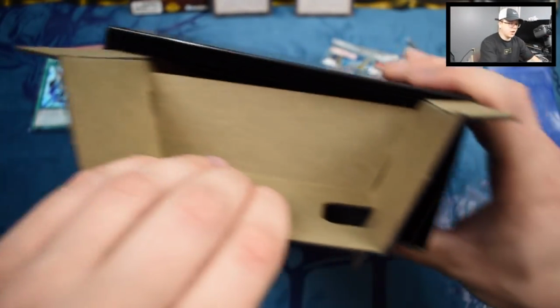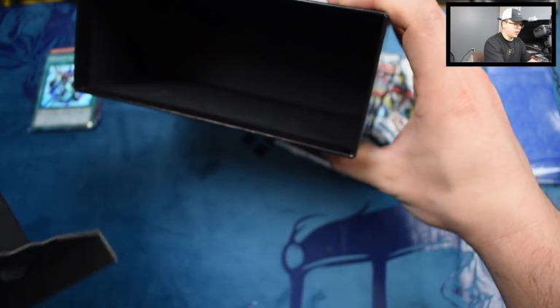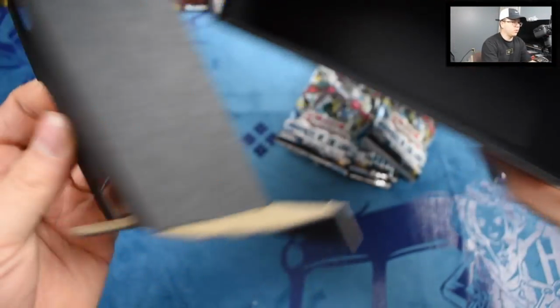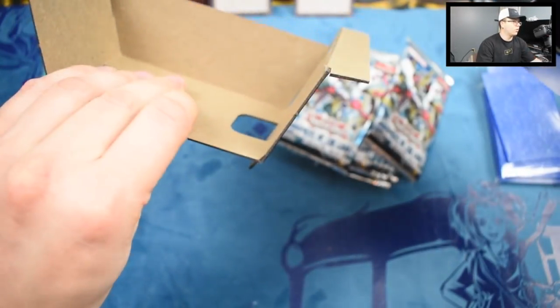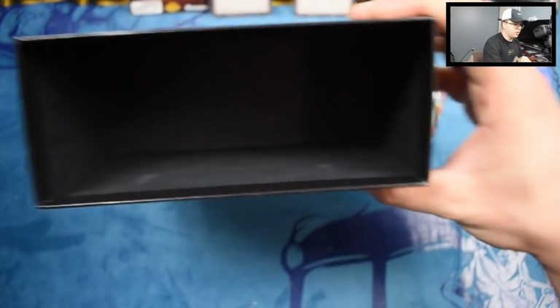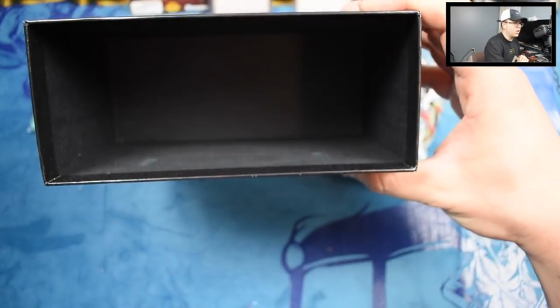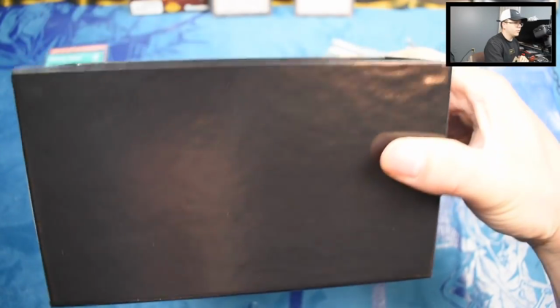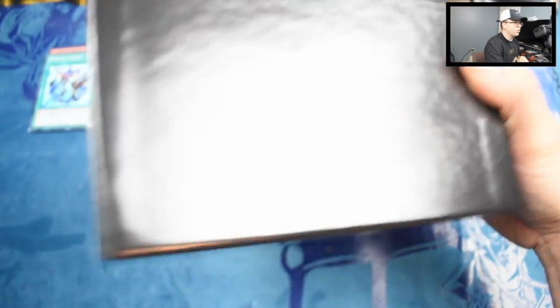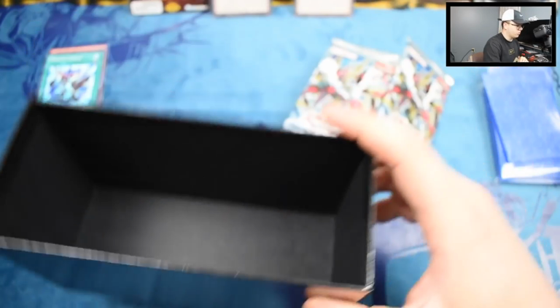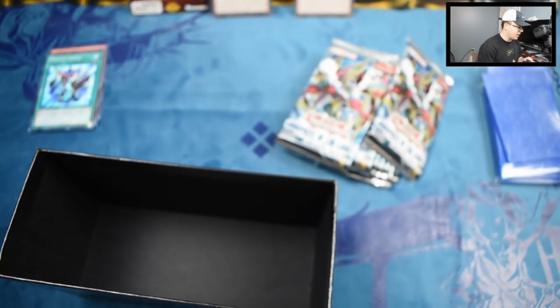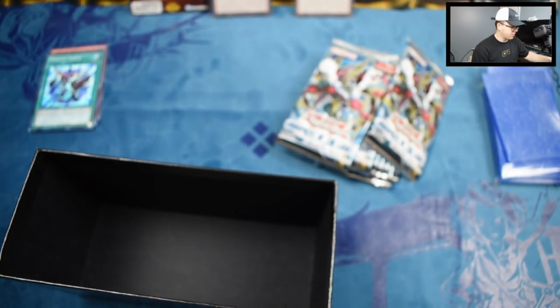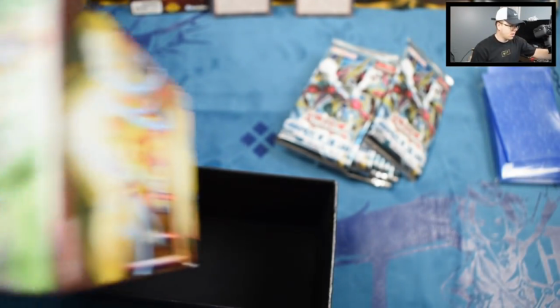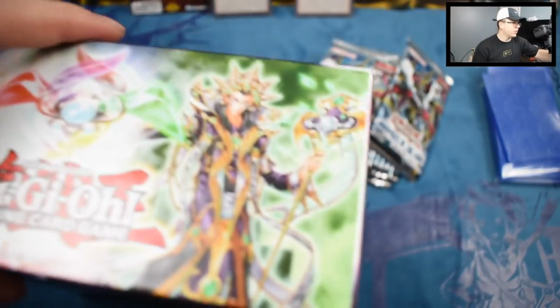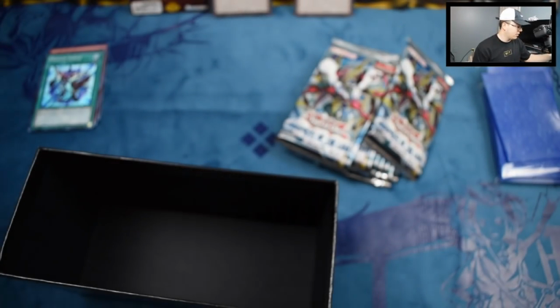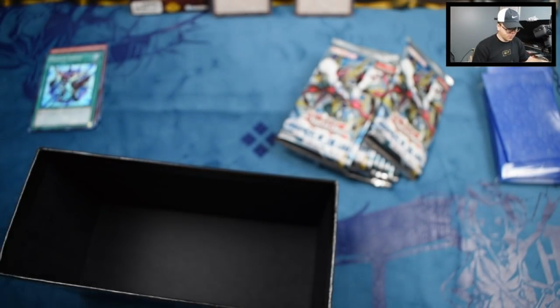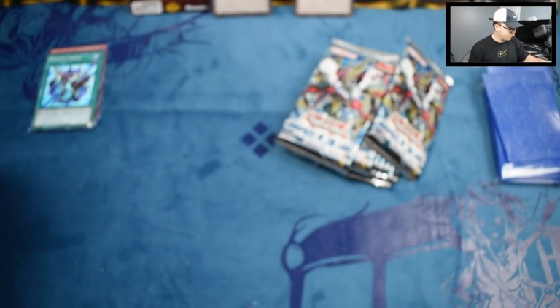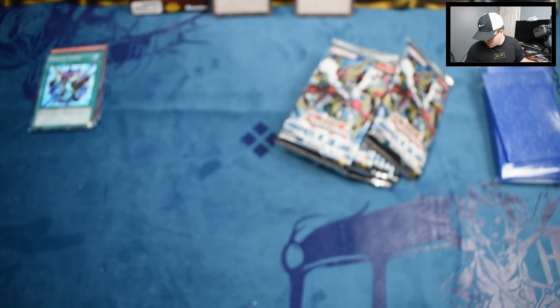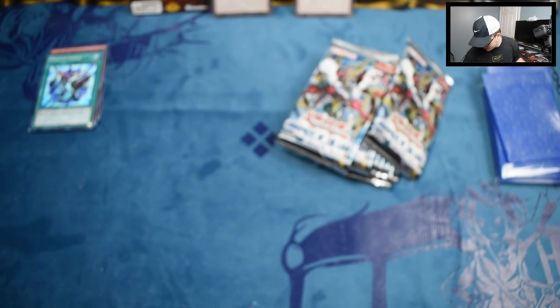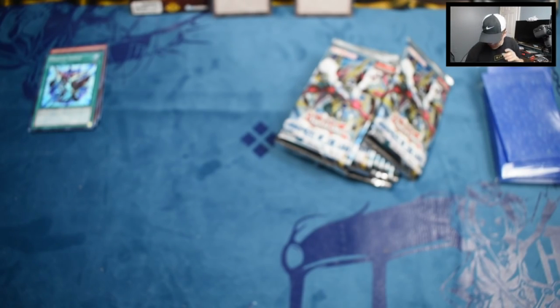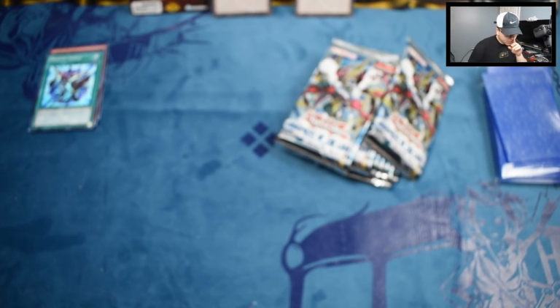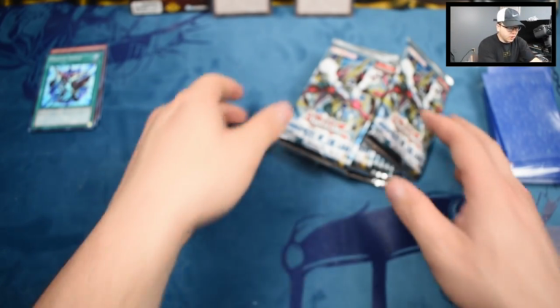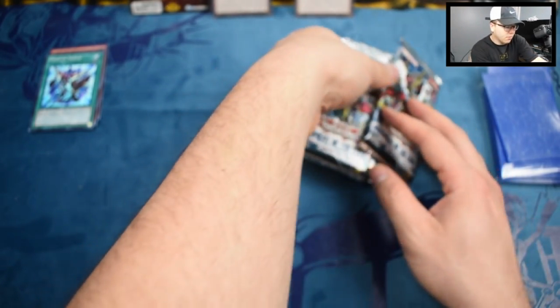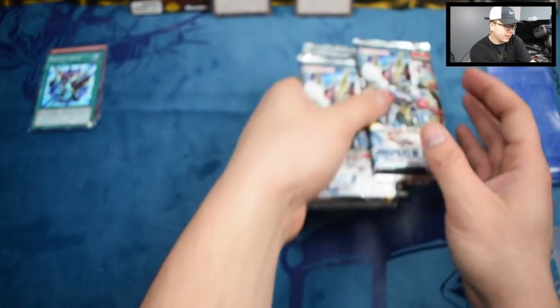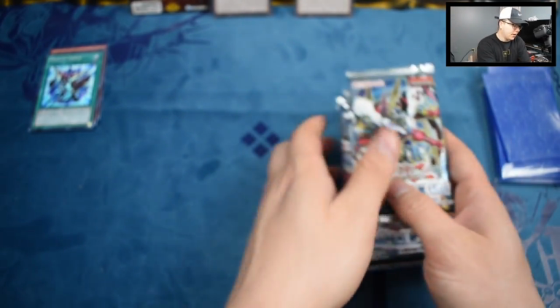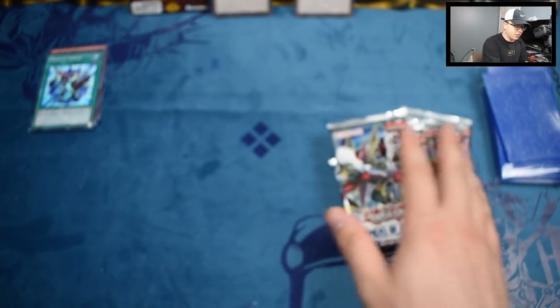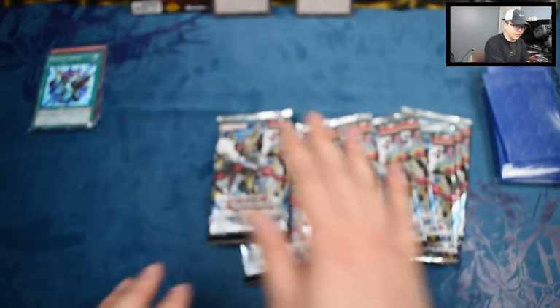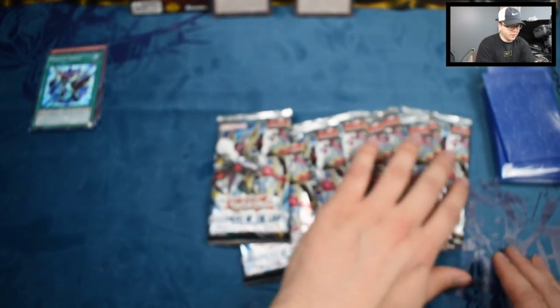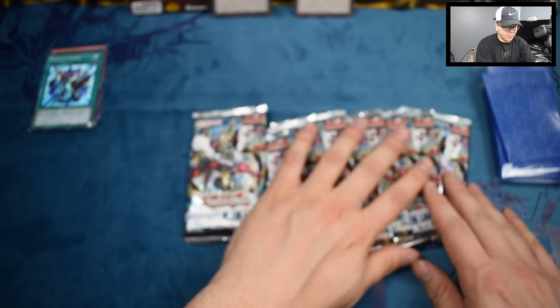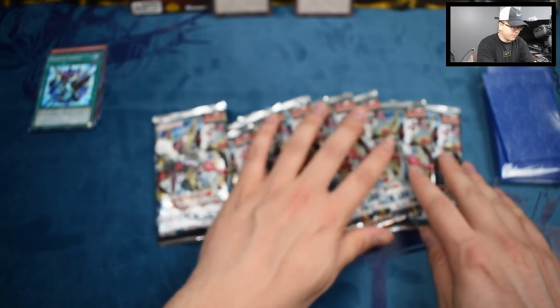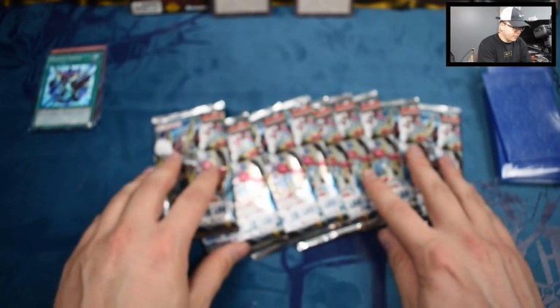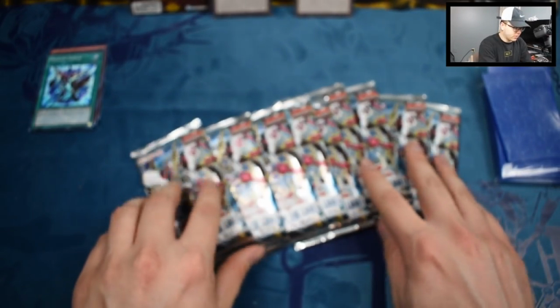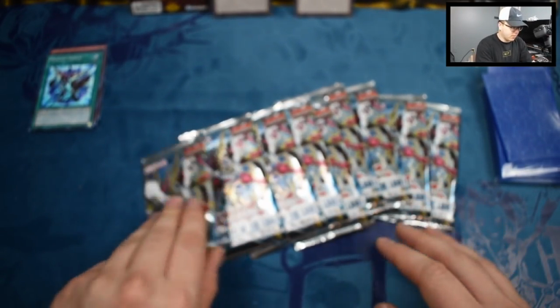You can take that little holder out and get yourself a little cool card storage box. Put your lid on there — pretty cool. They don't do it anymore, but back in the day they used to. It's probably been four or five years since this came out.